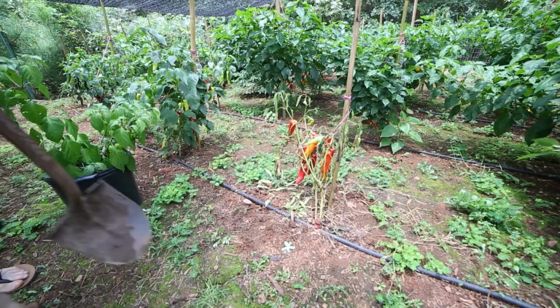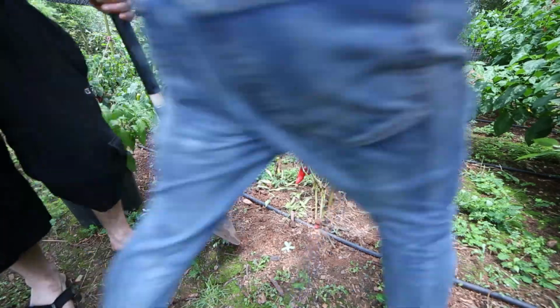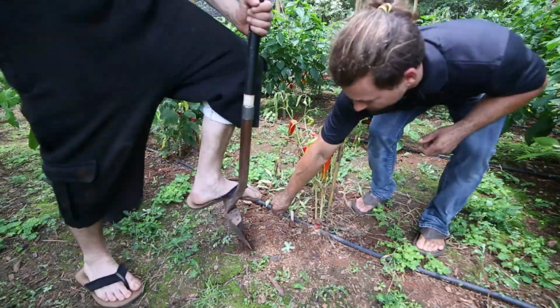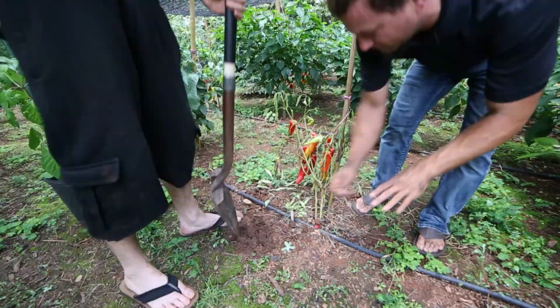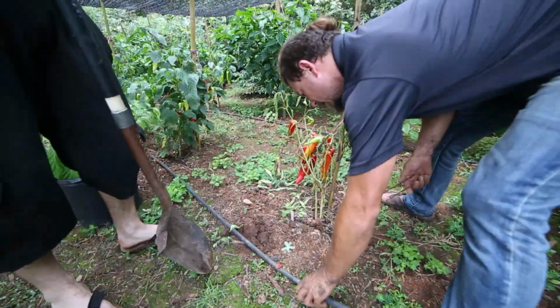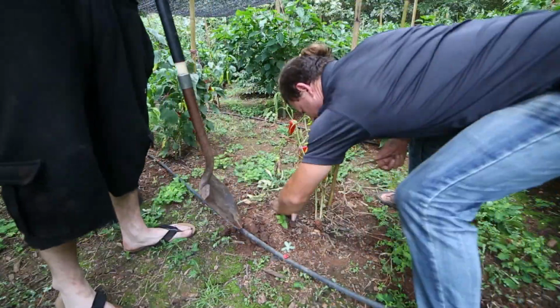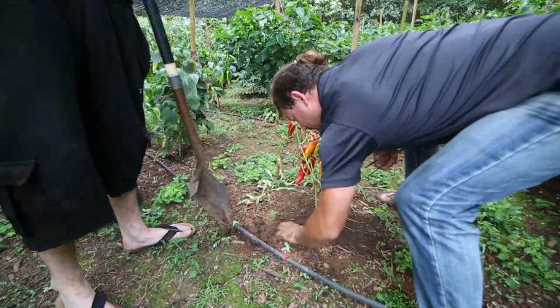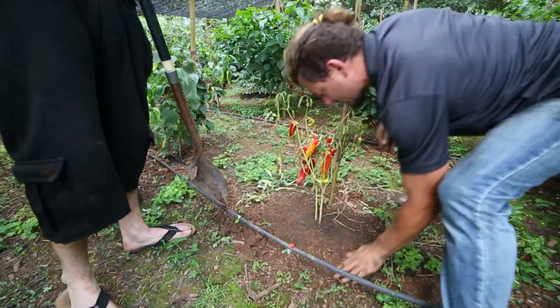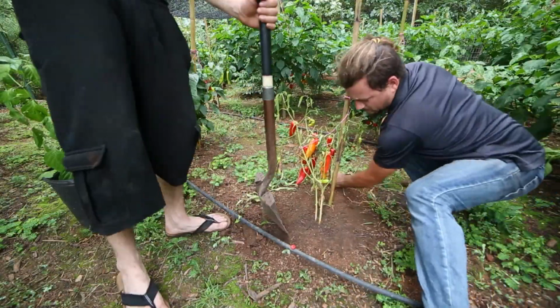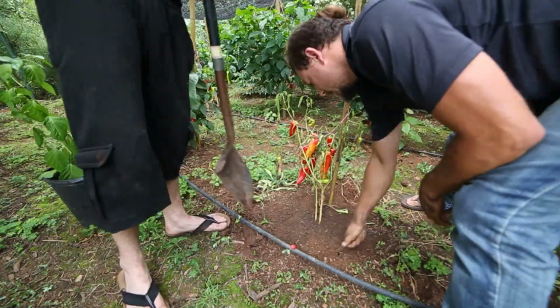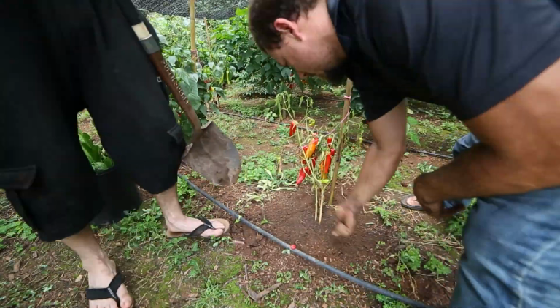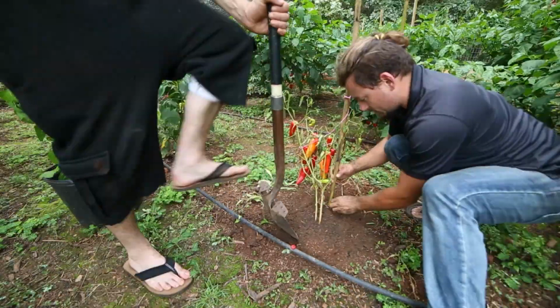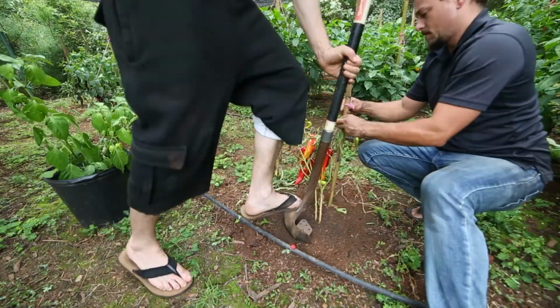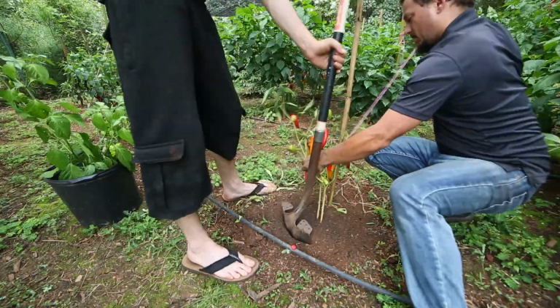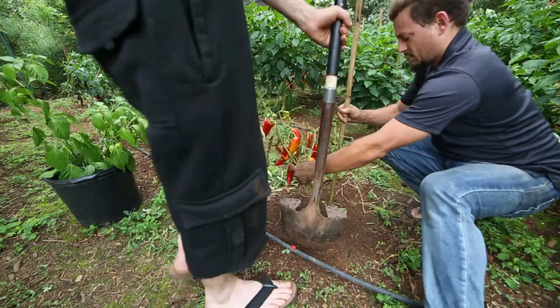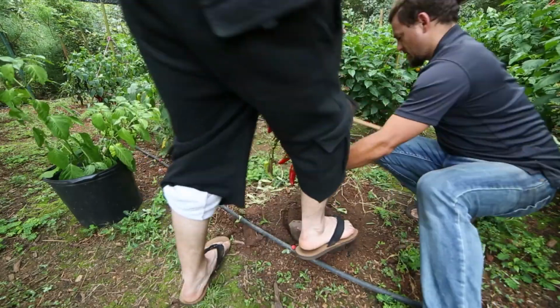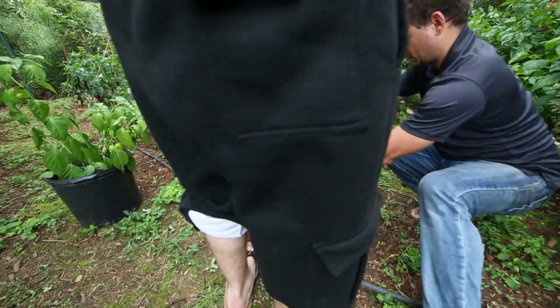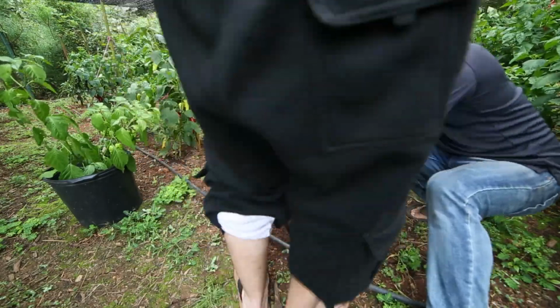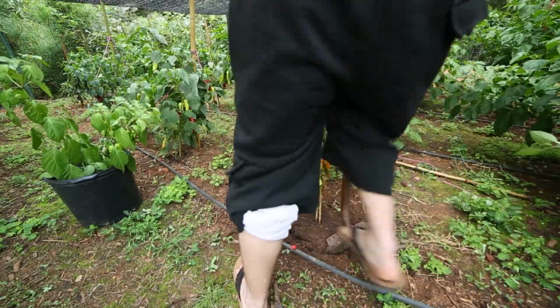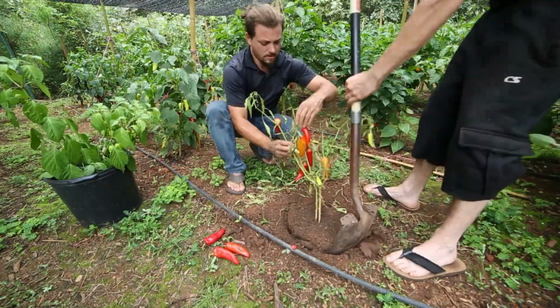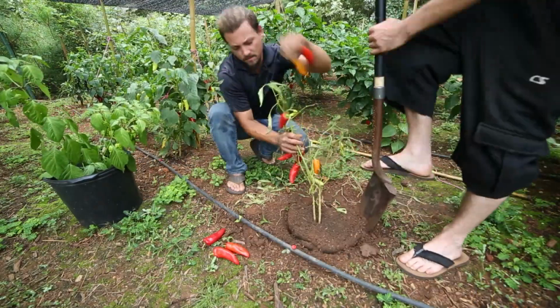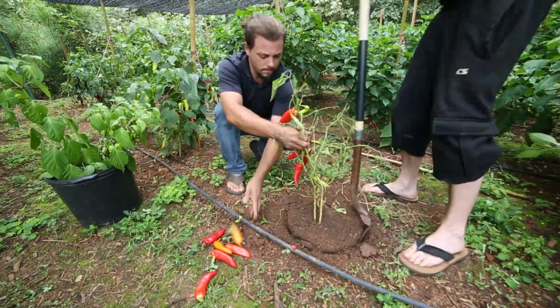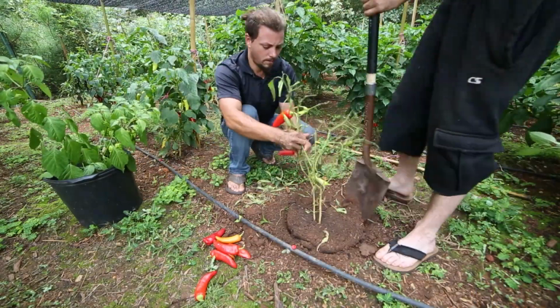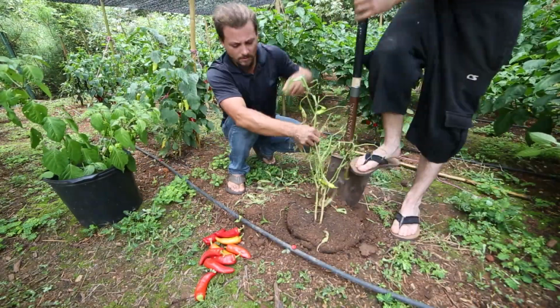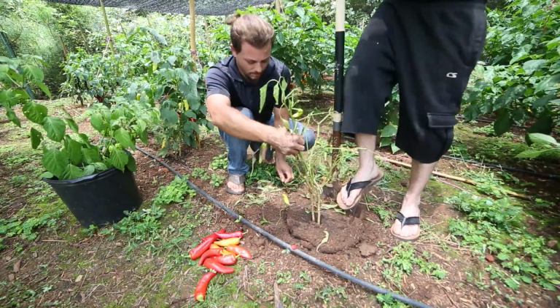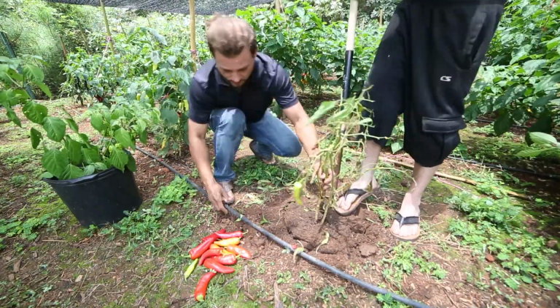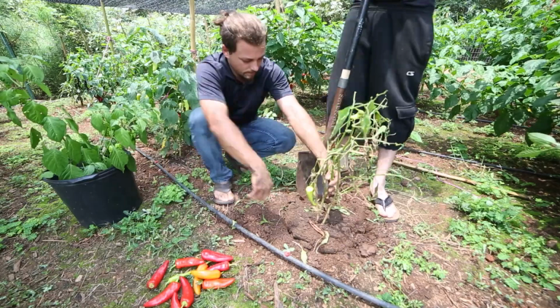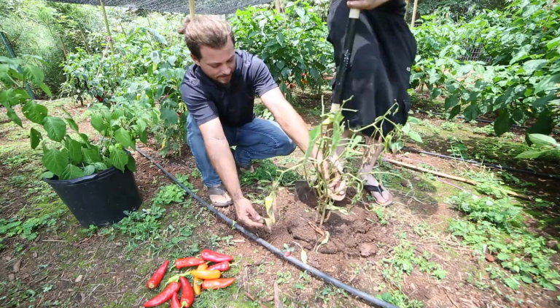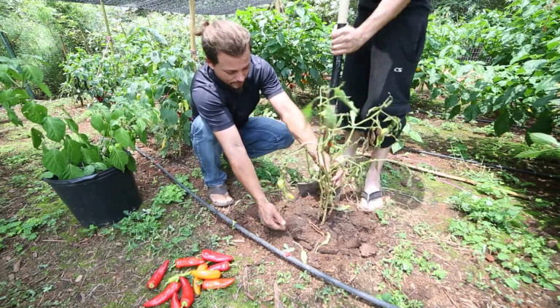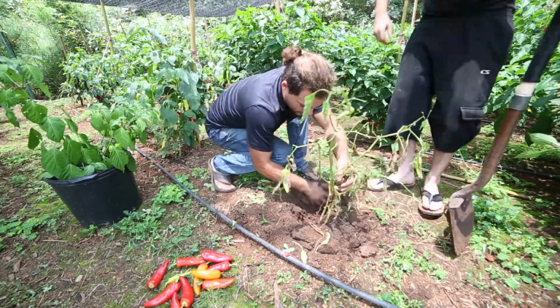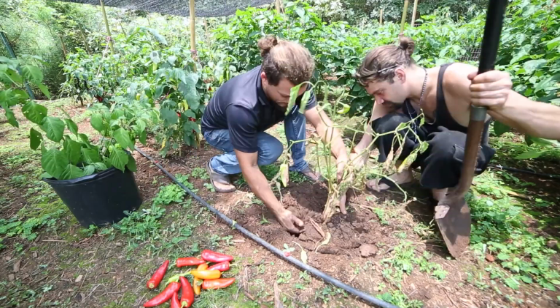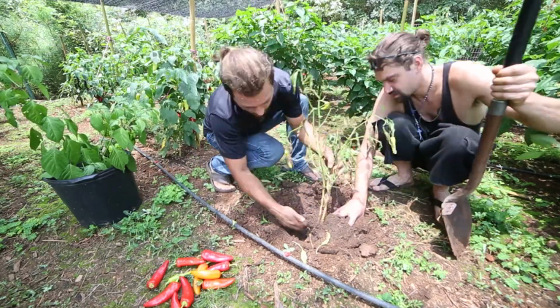If I ain't damaging the roots — oh yeah, there's no worrying about these roots, the whole plant's infected. The nematodes are up in the roots so the plant can't eat. See the knots on the roots?